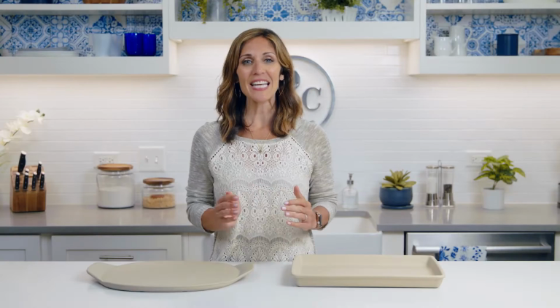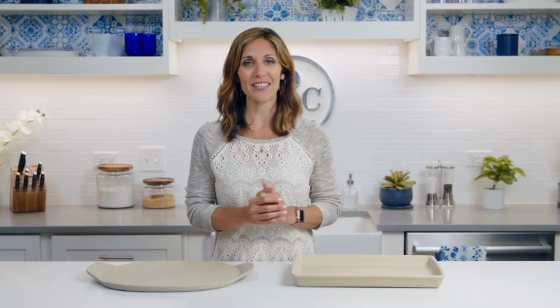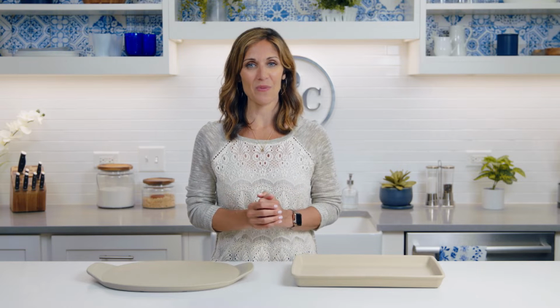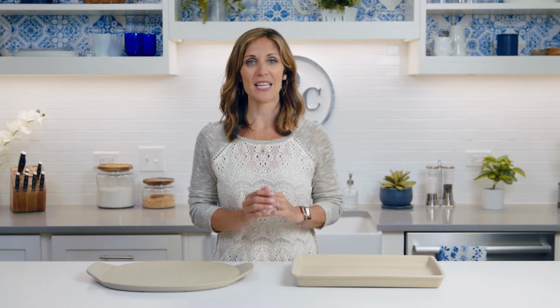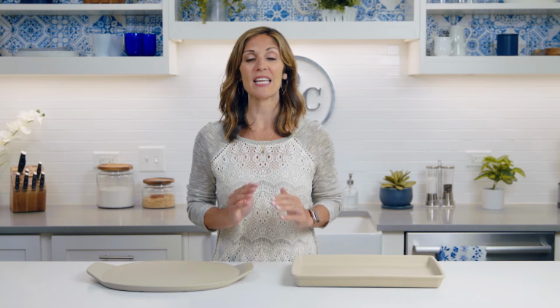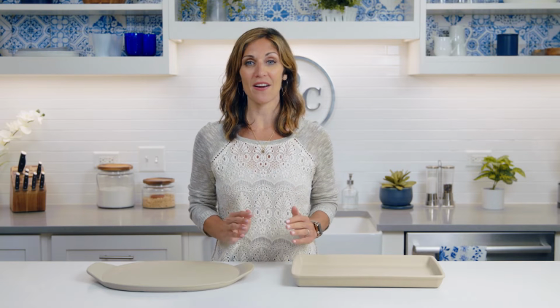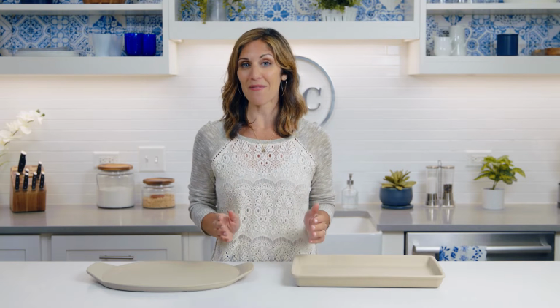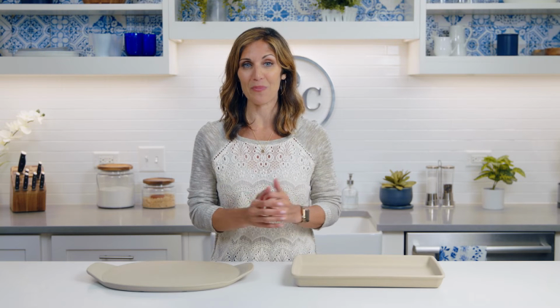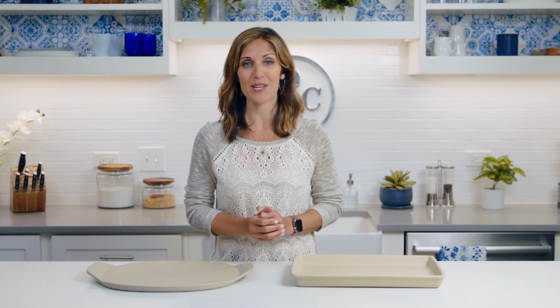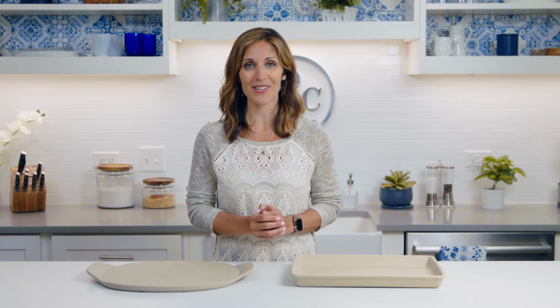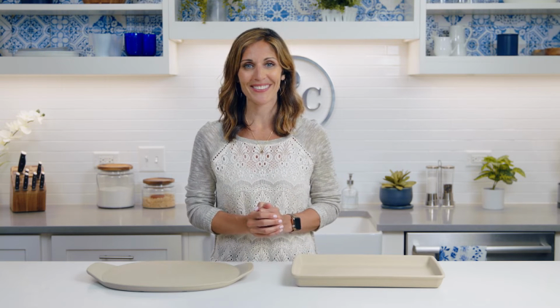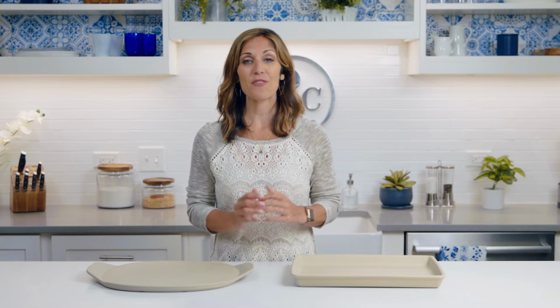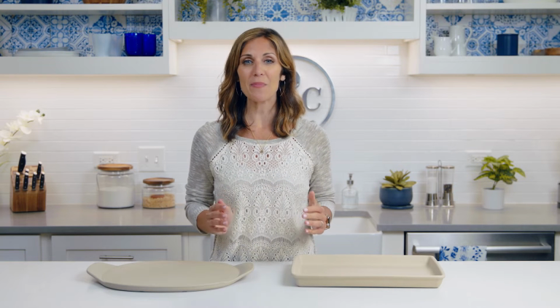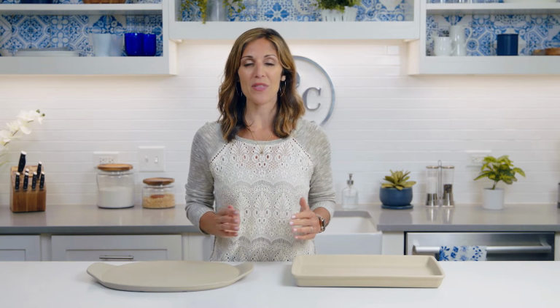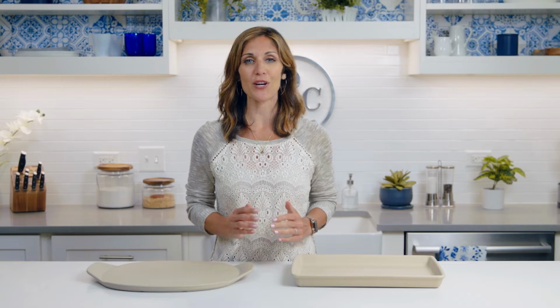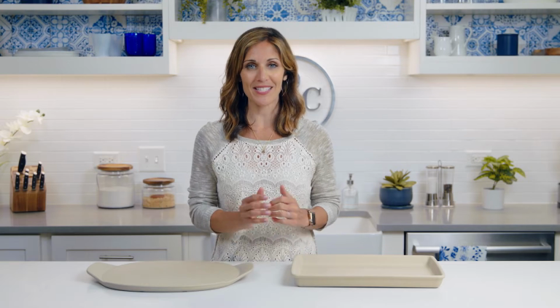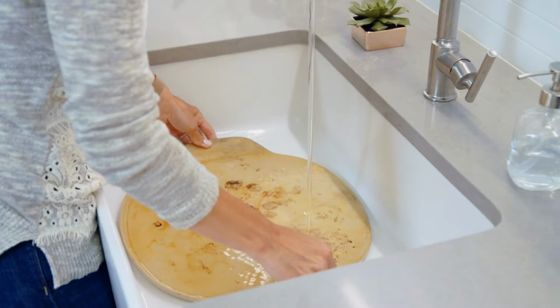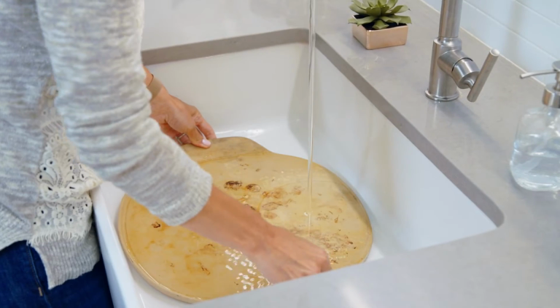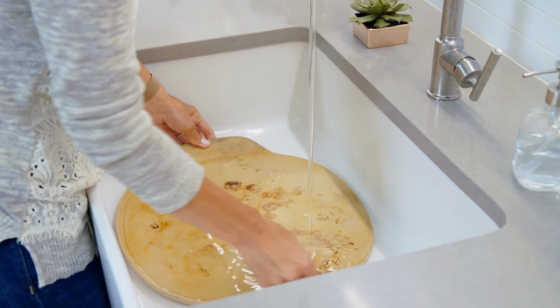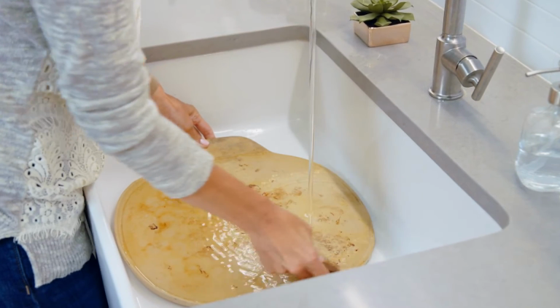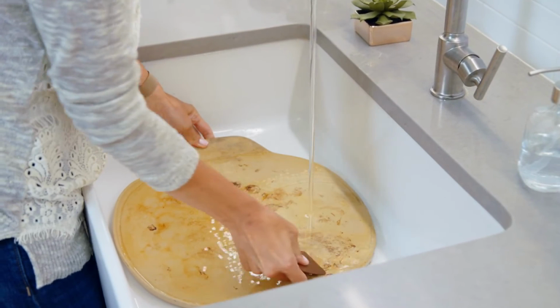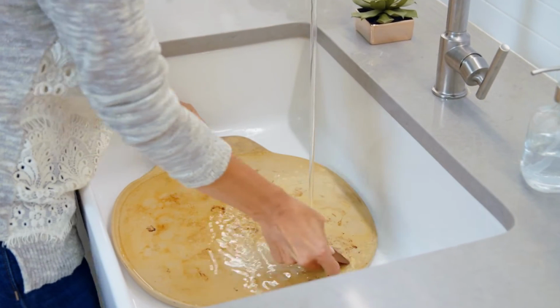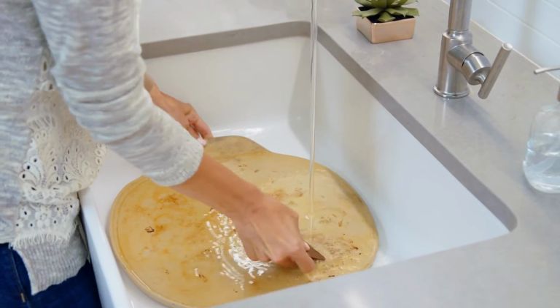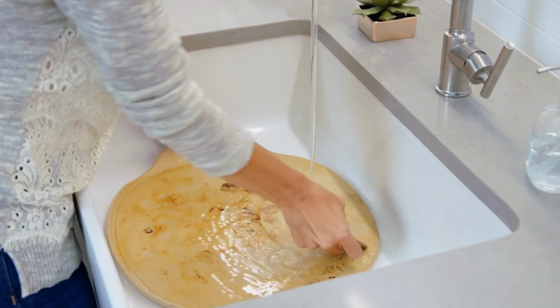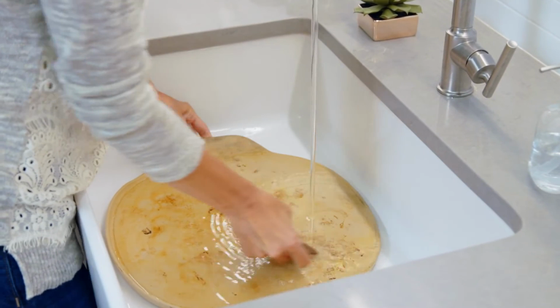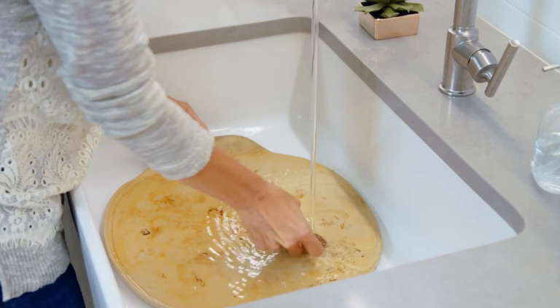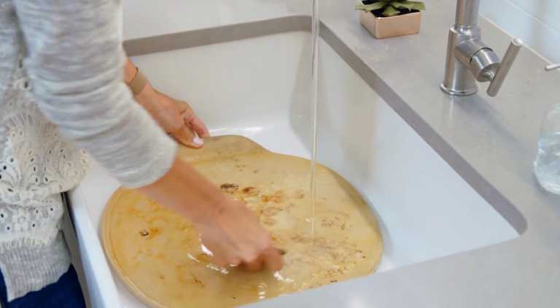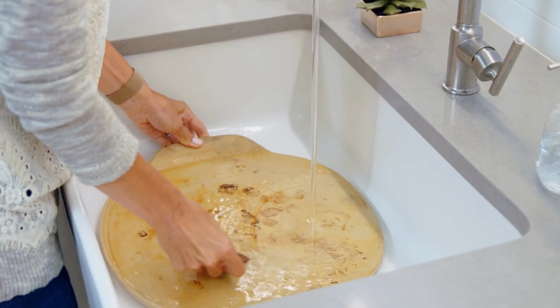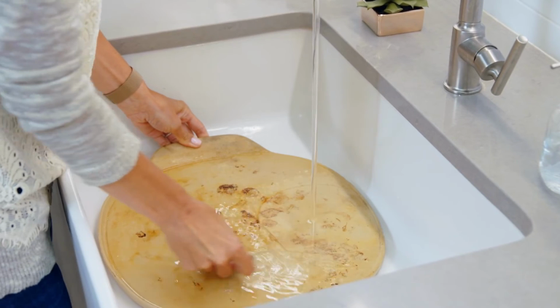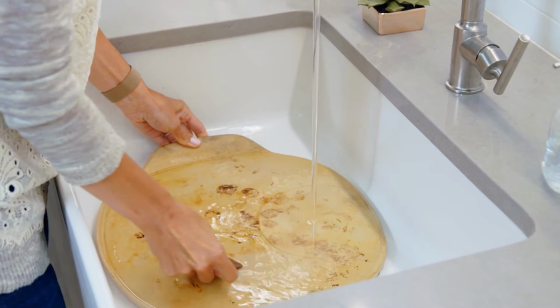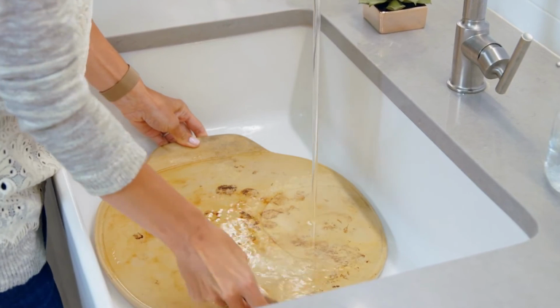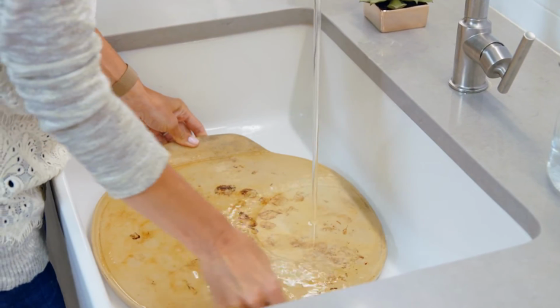Cleaning unglazed stoneware is even easier now that you can put it in the dishwasher. If you want to build up that dark seasoning over time, you can skip the dishwasher and use a little warm water and the pan scraper that comes with it. No soap needed.